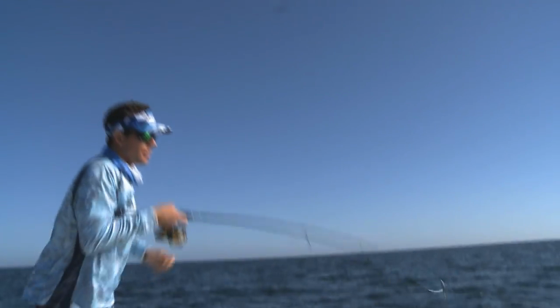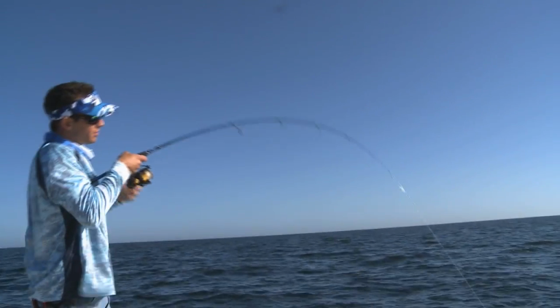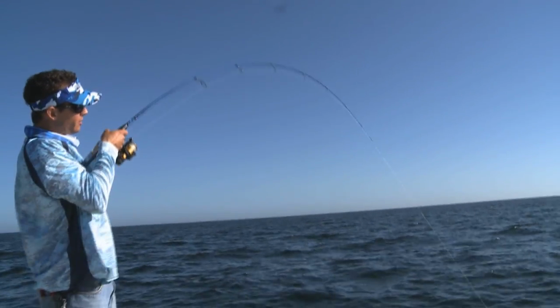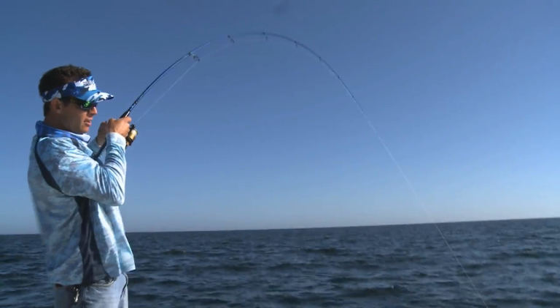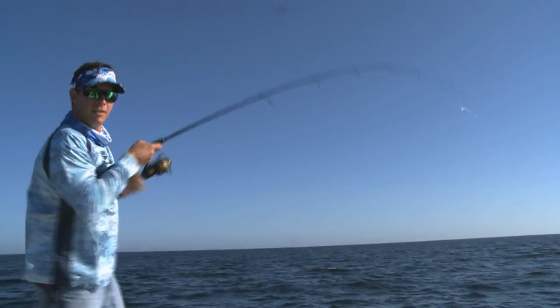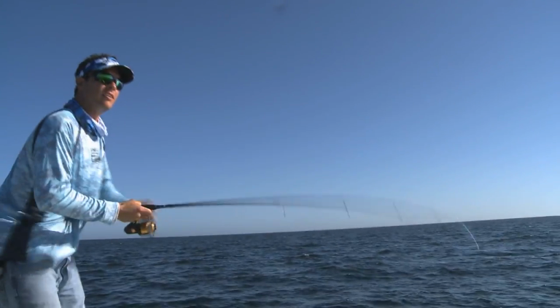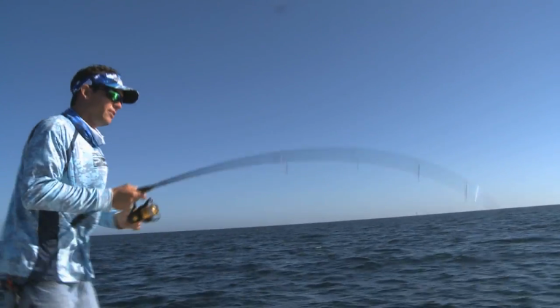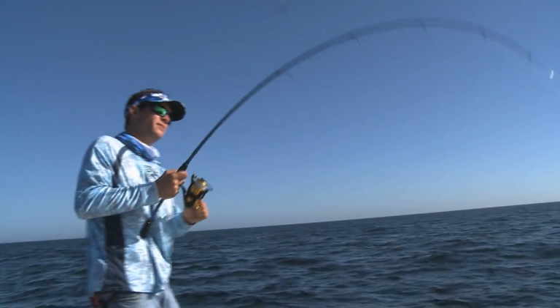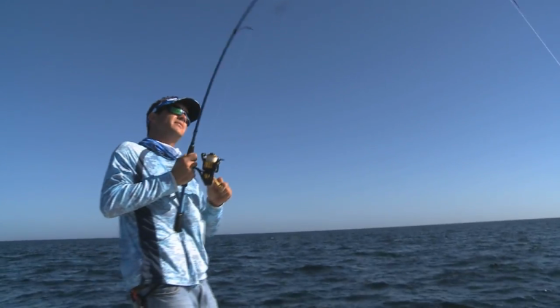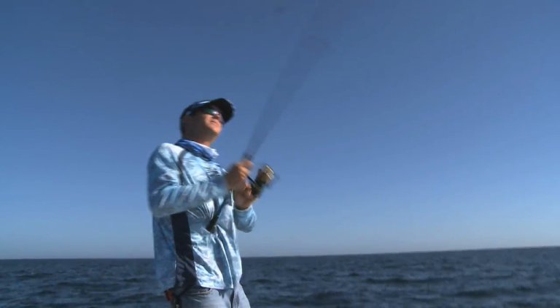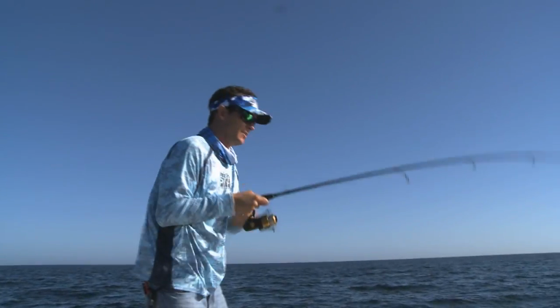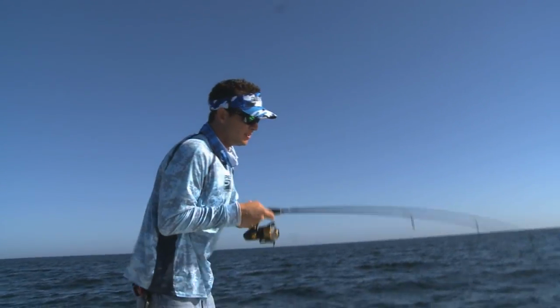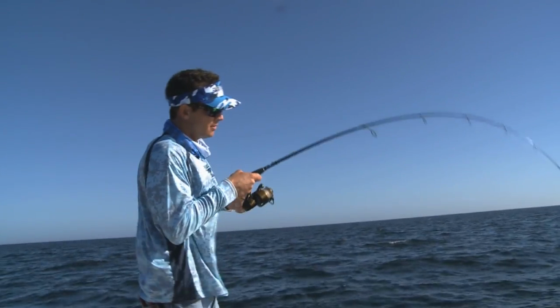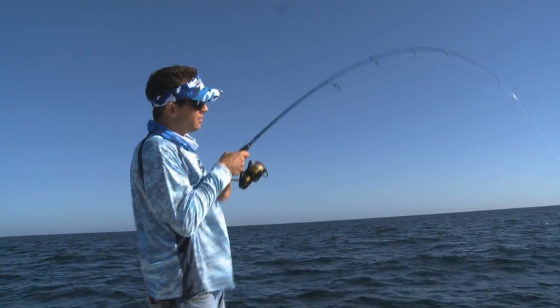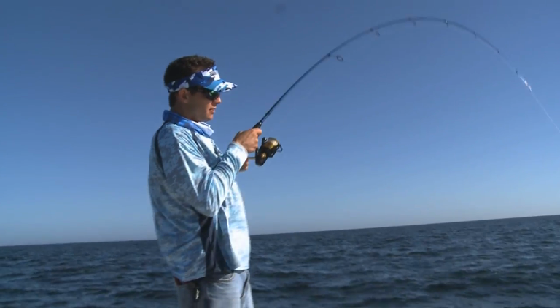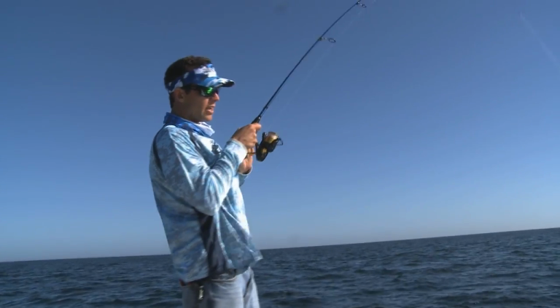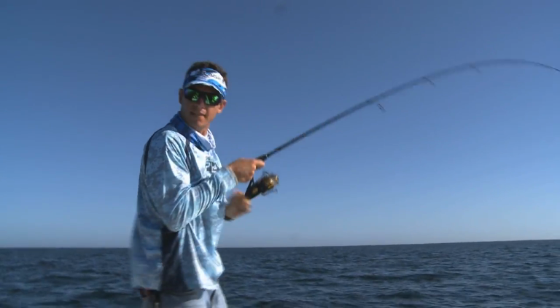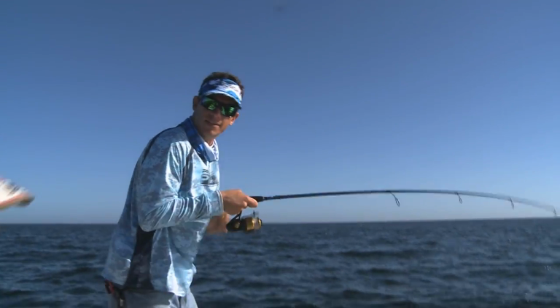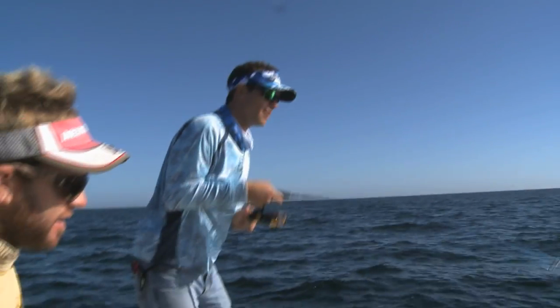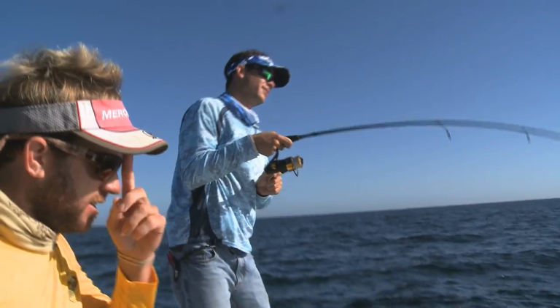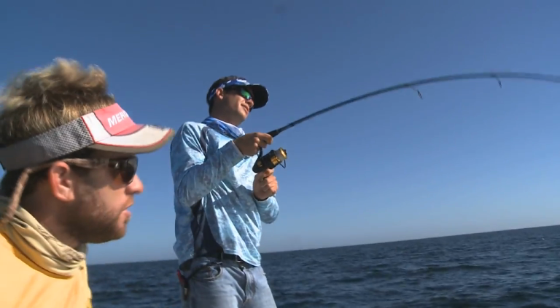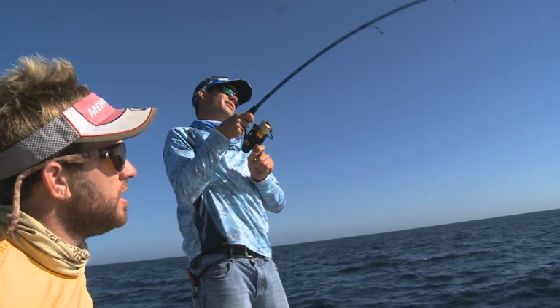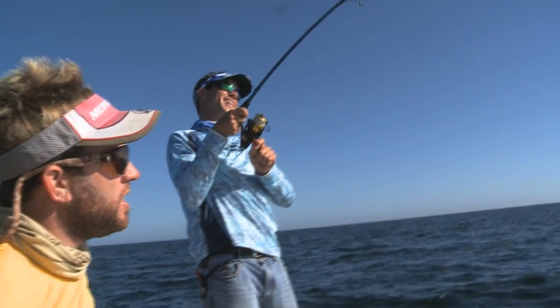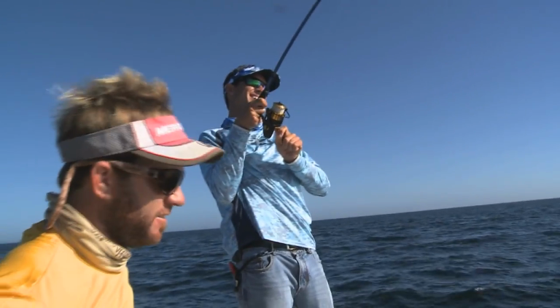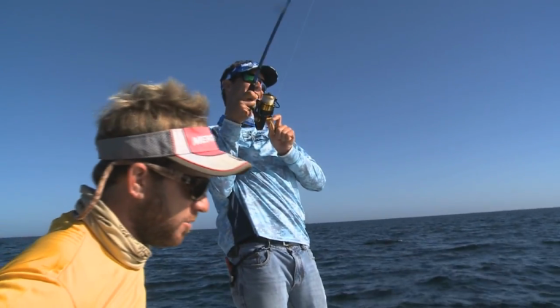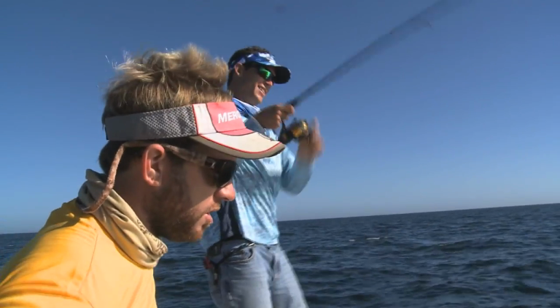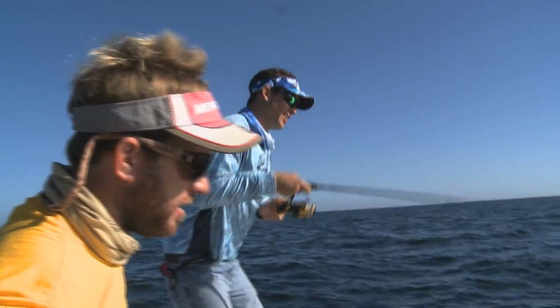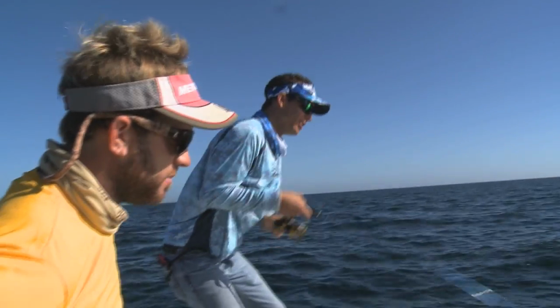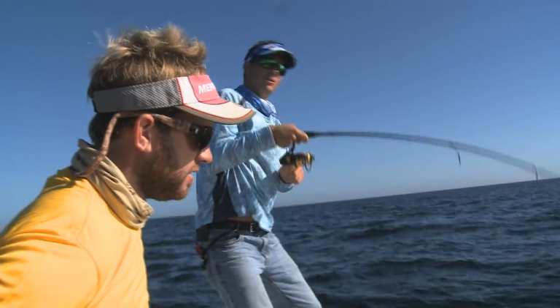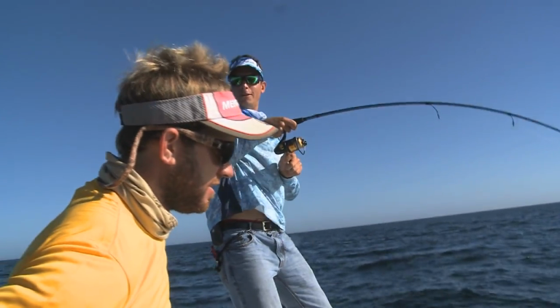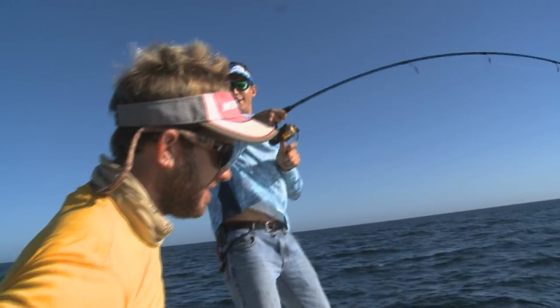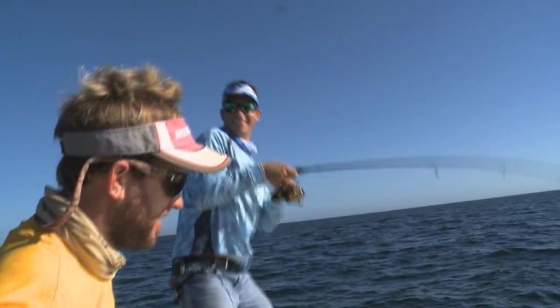Once he kind of rocks it pretty good and is coming up, you just want to limp-noodle him — nice and easy, like a trout. Because if you're herky-jerky-ing, you'll pull hooks a lot of times. No limp noodles or herky-jerky-ing.